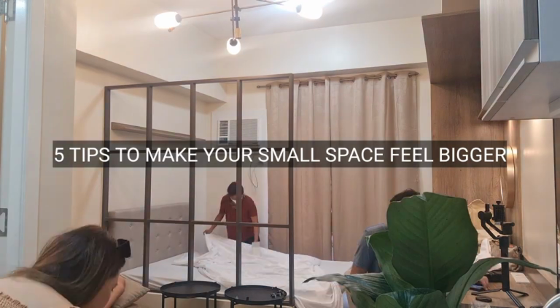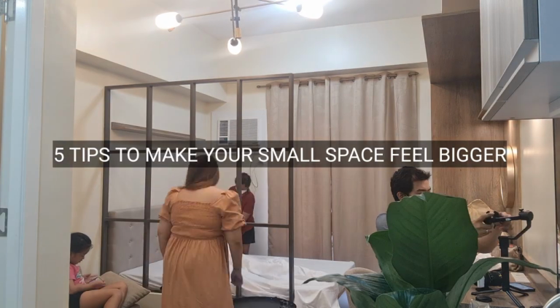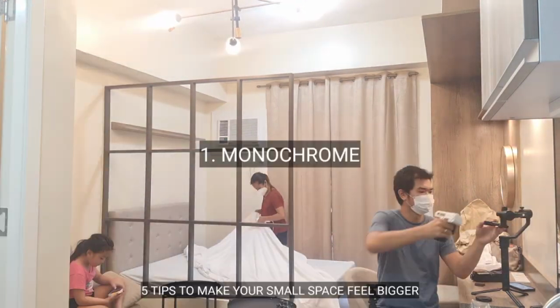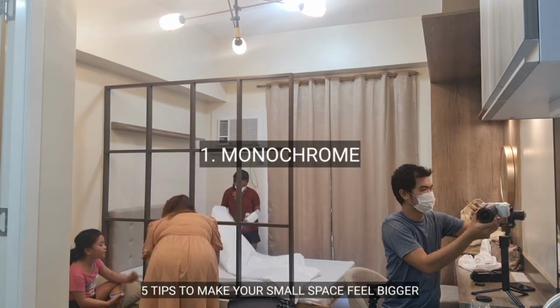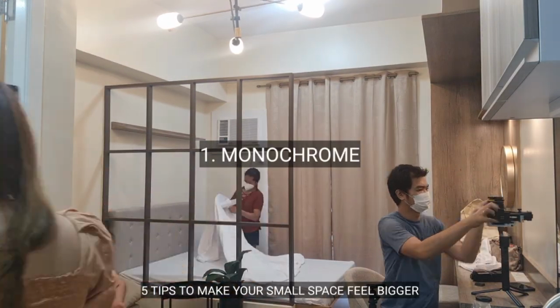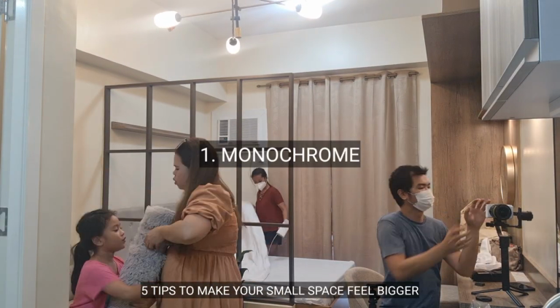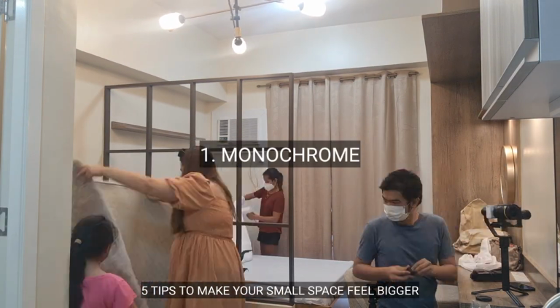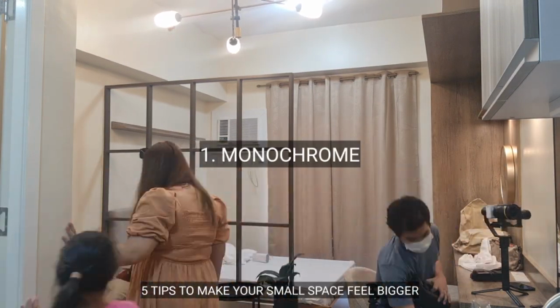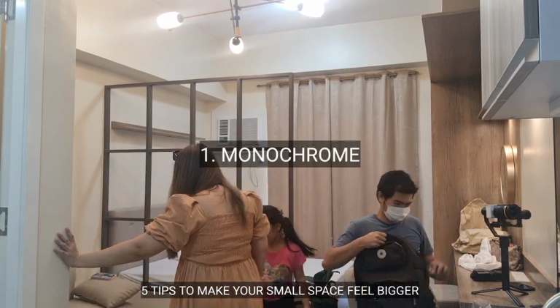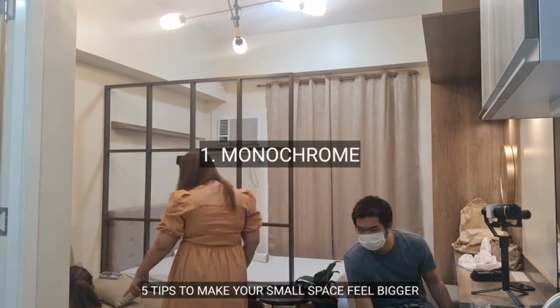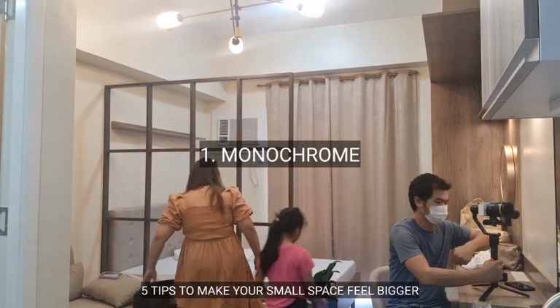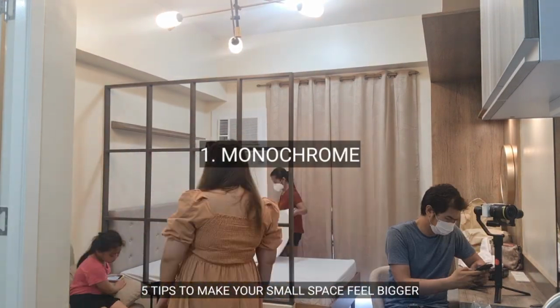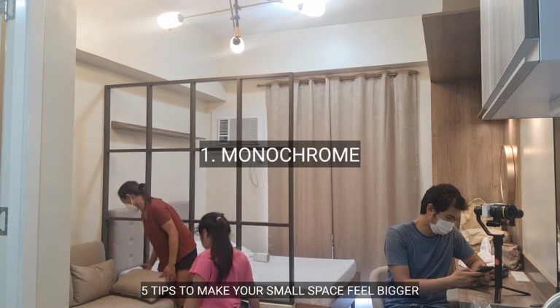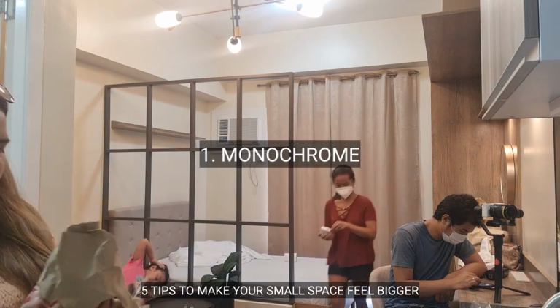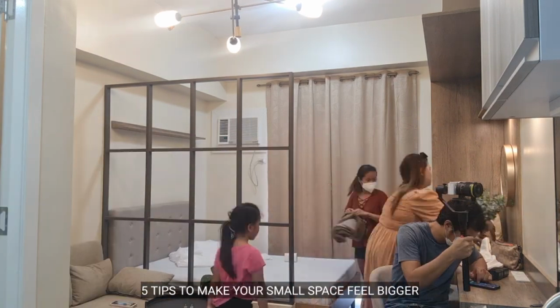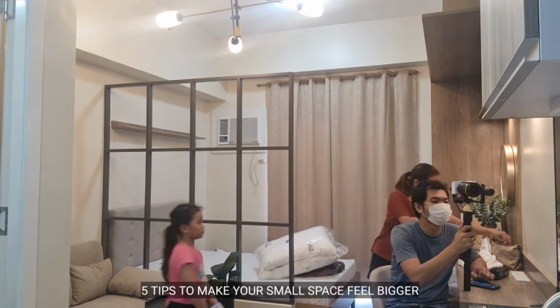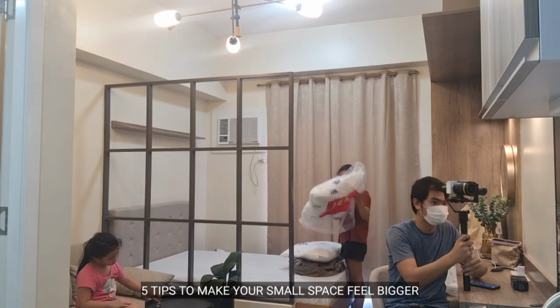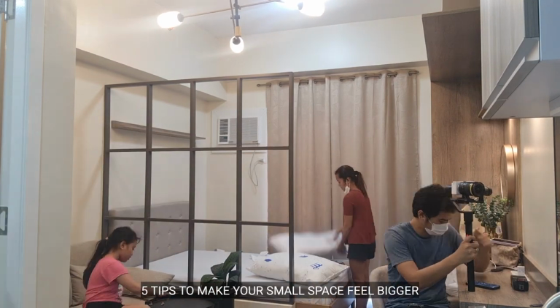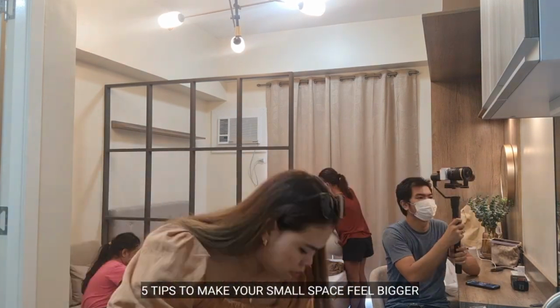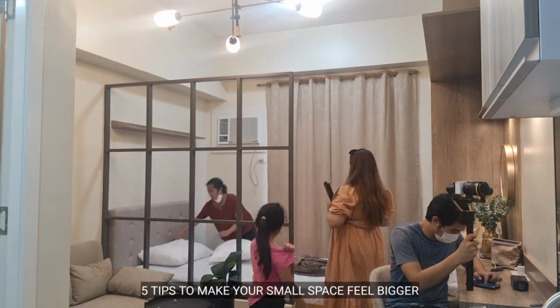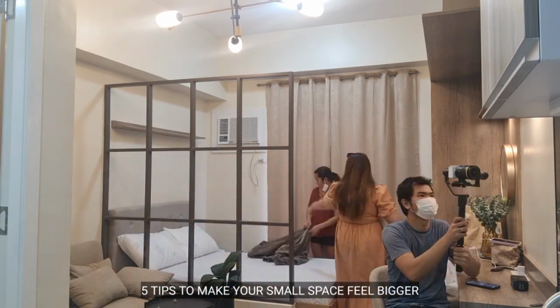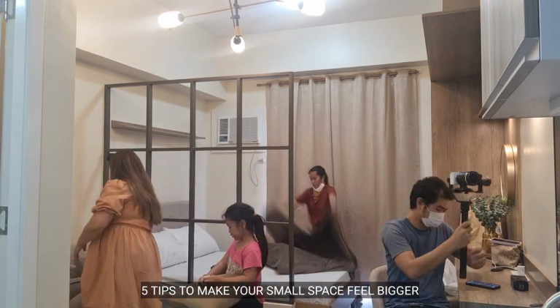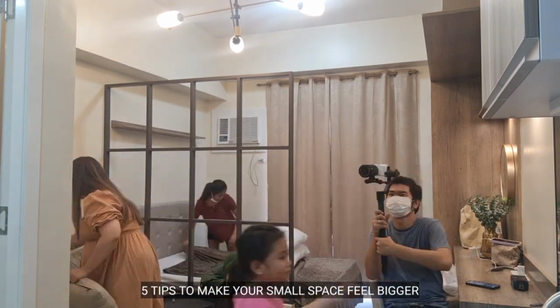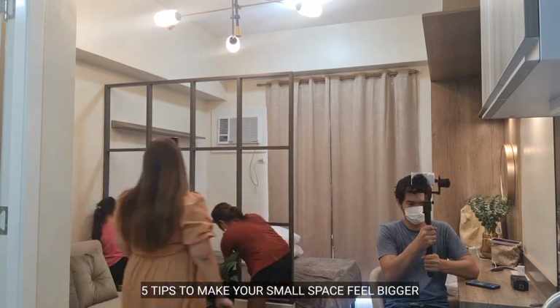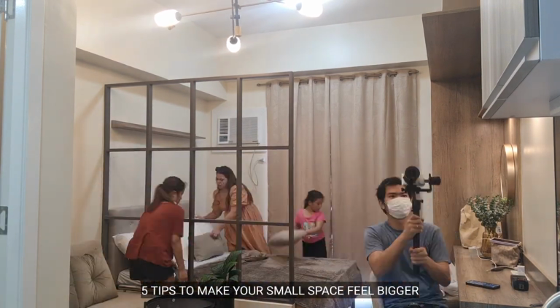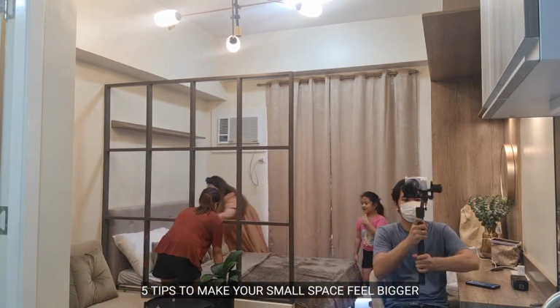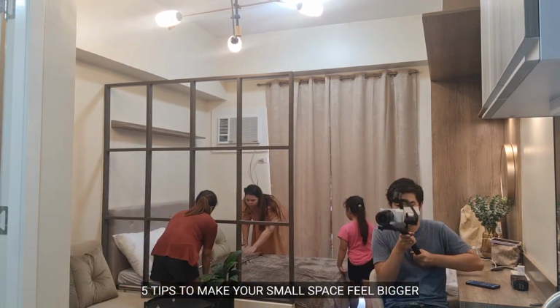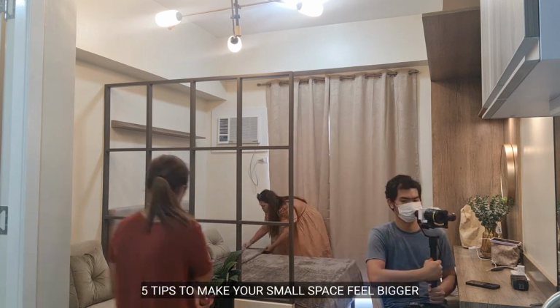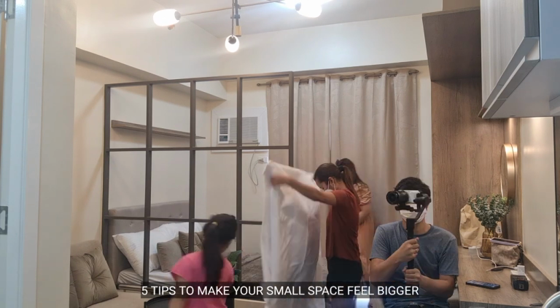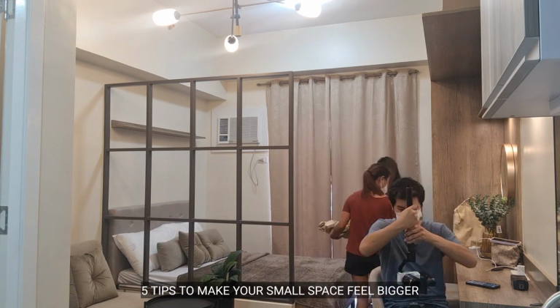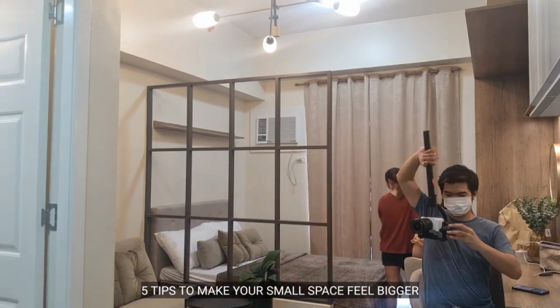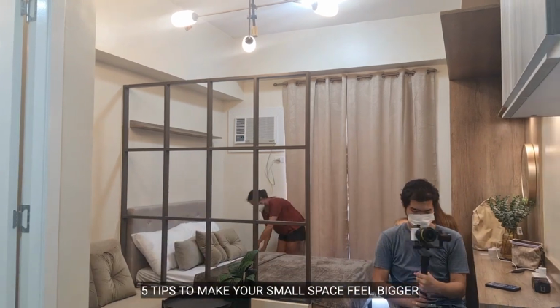Tip number 1 is monochrome. Making the walls, furniture pieces, and even the decors in the same color but in different shades could make the space look harmonious and without boundaries and distractions.